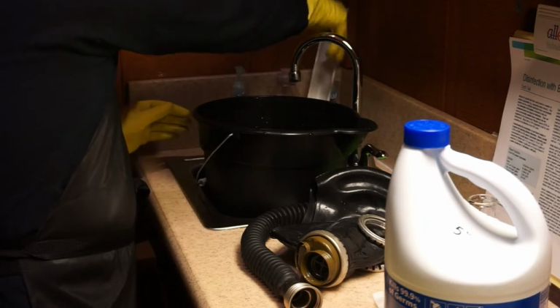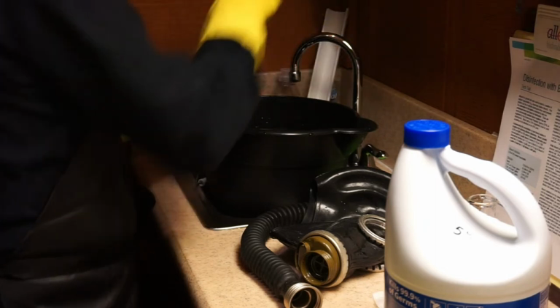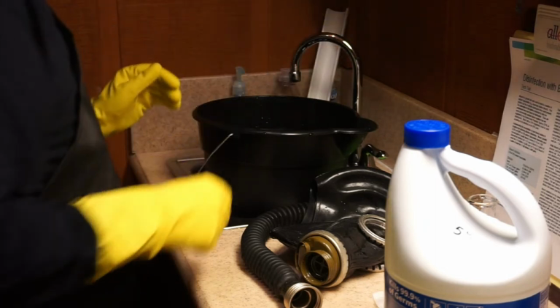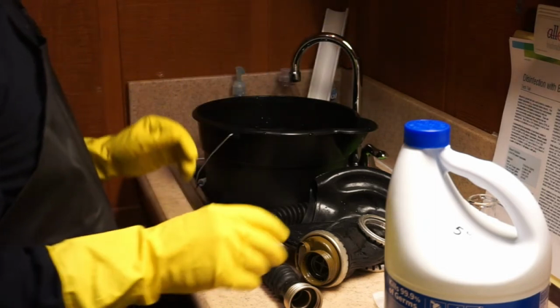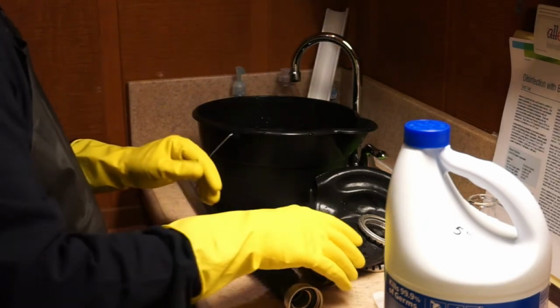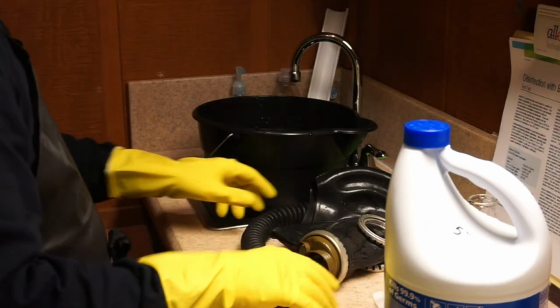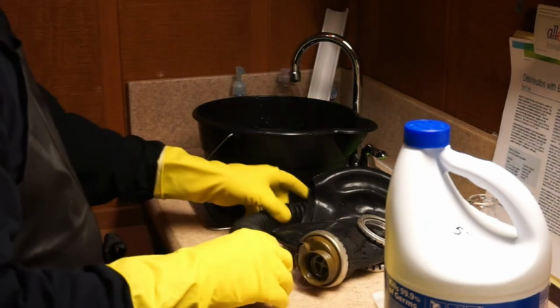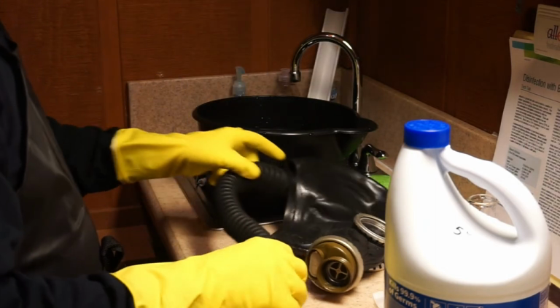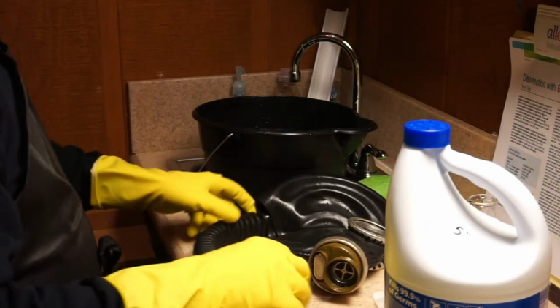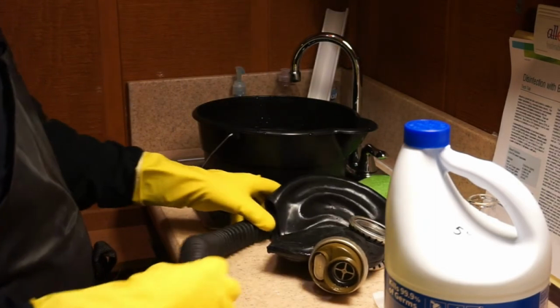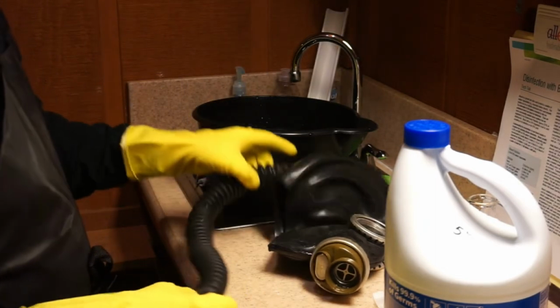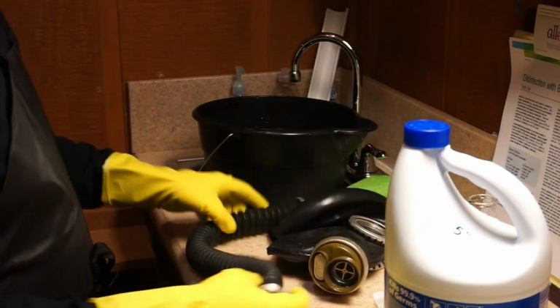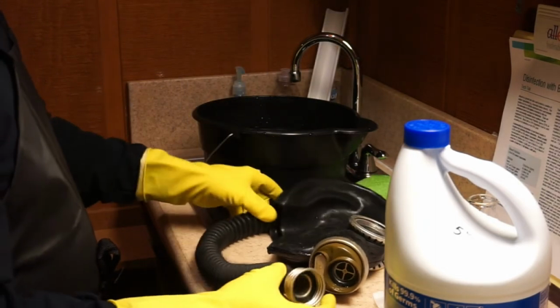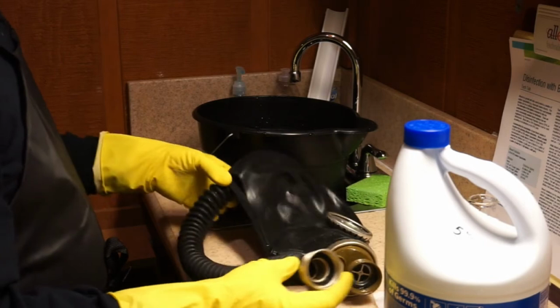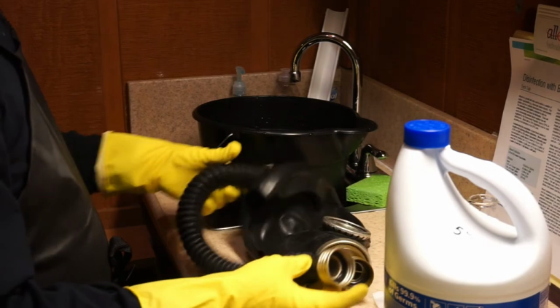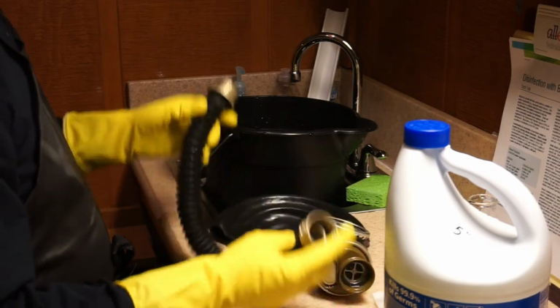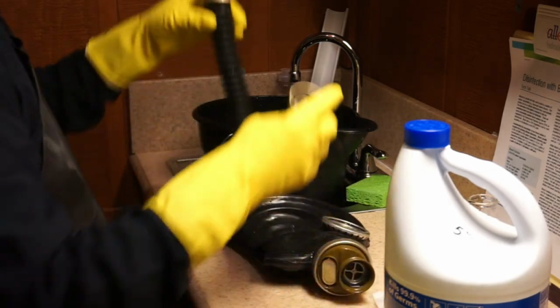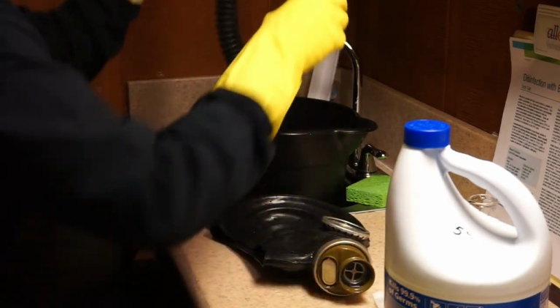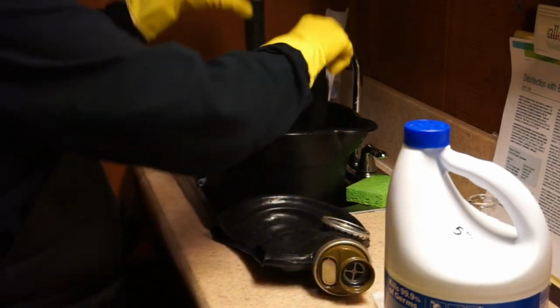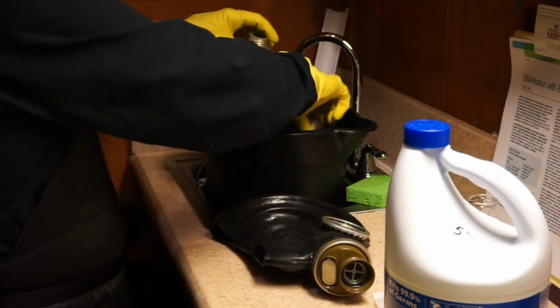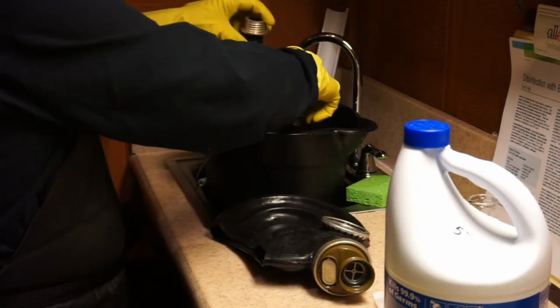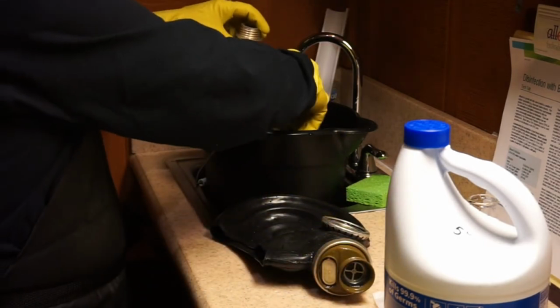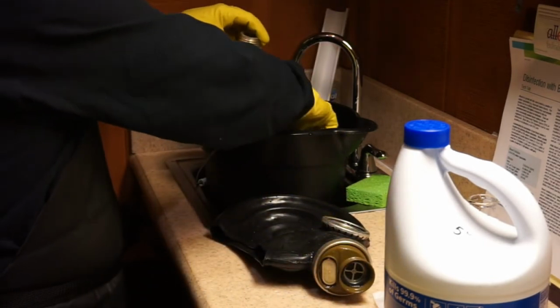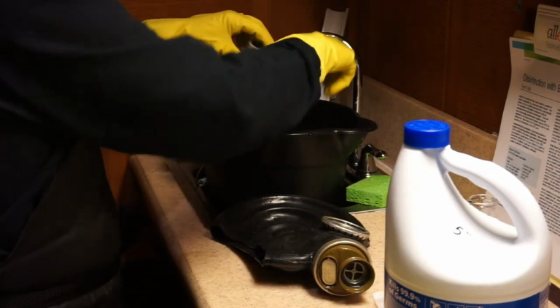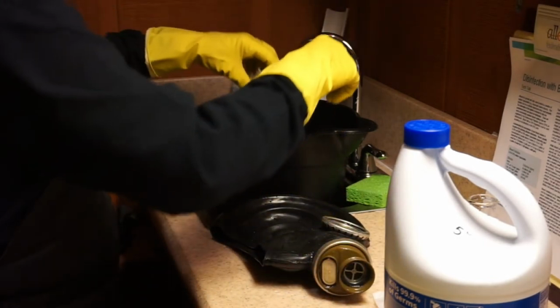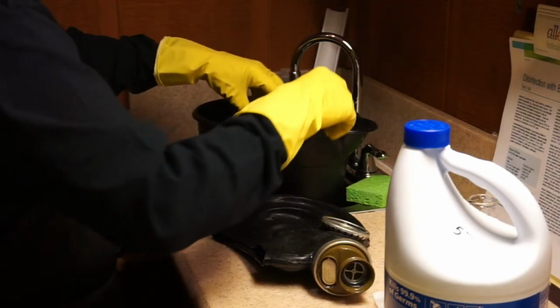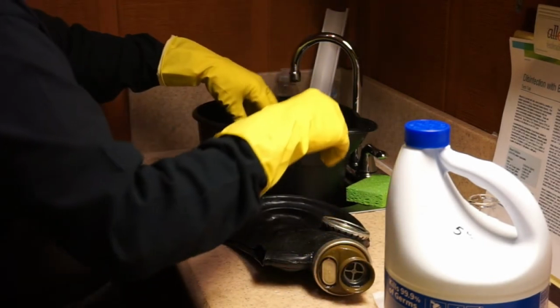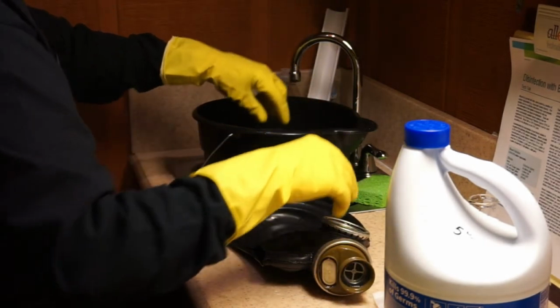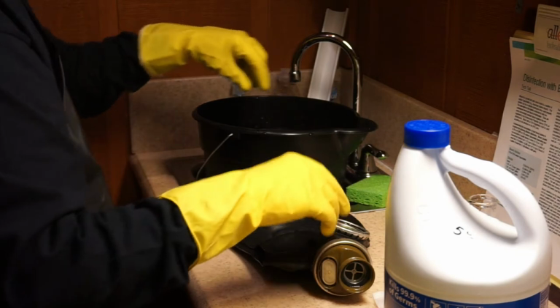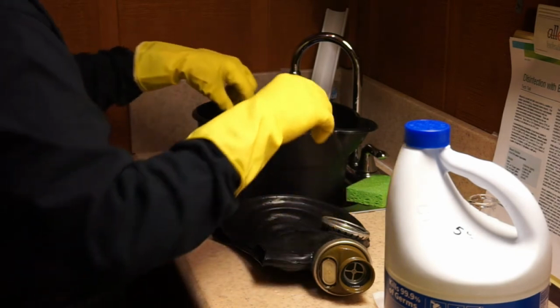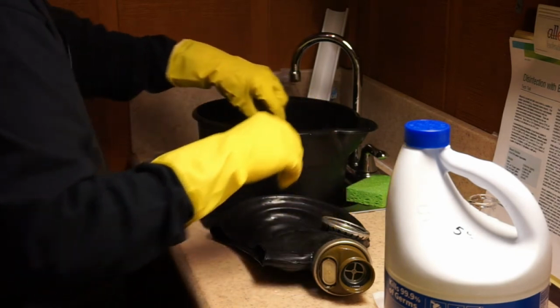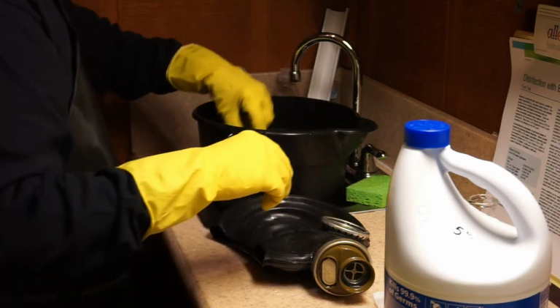Just keep this bleach off my clothes. The hose goes in here. It has to soak for 30 minutes.